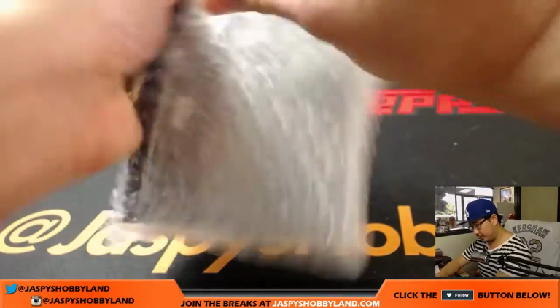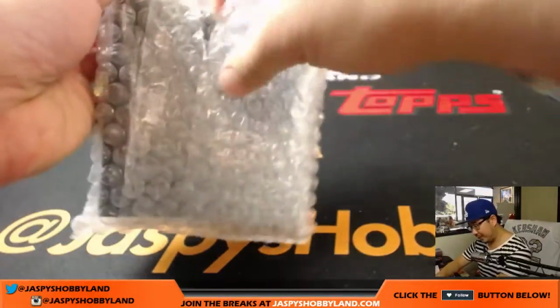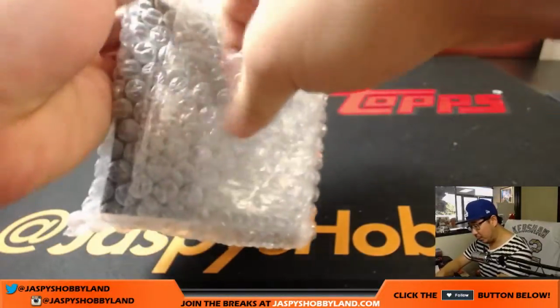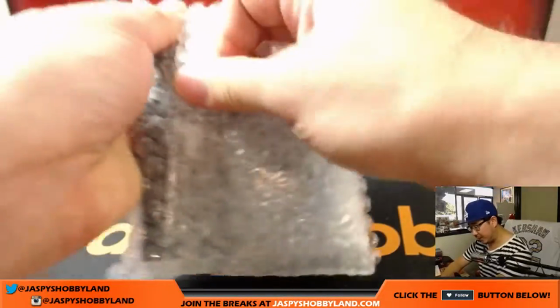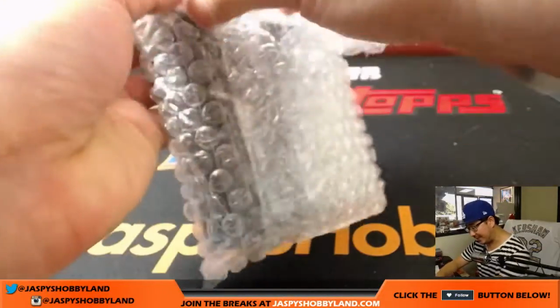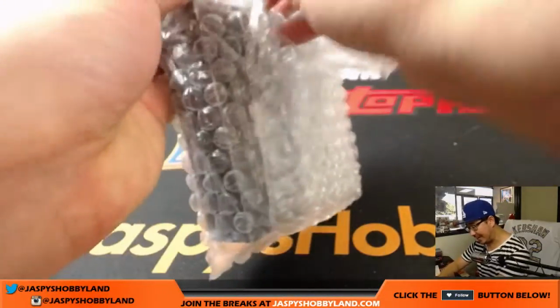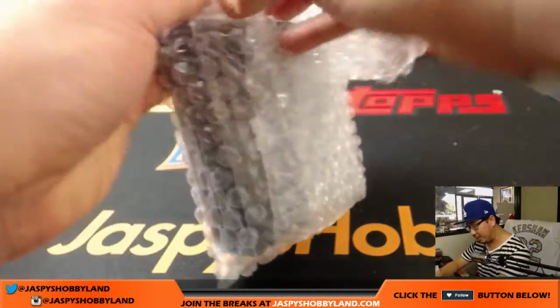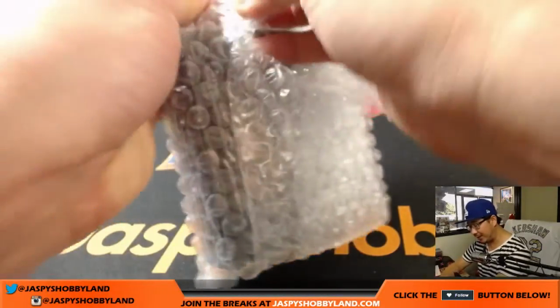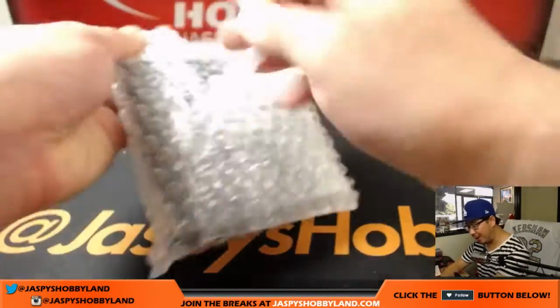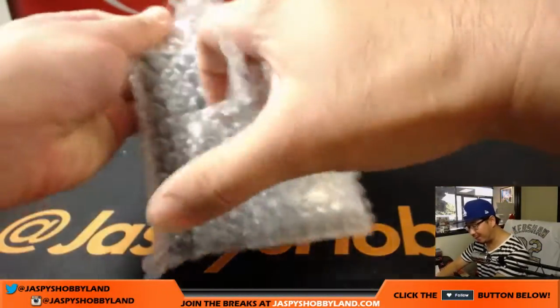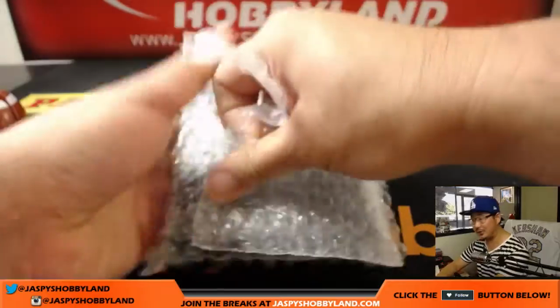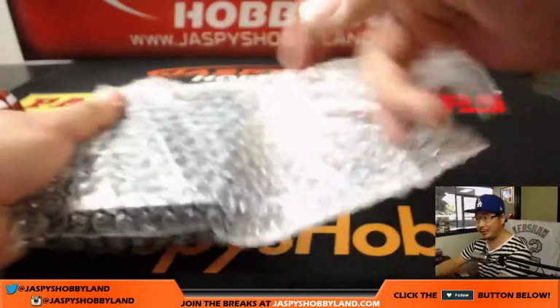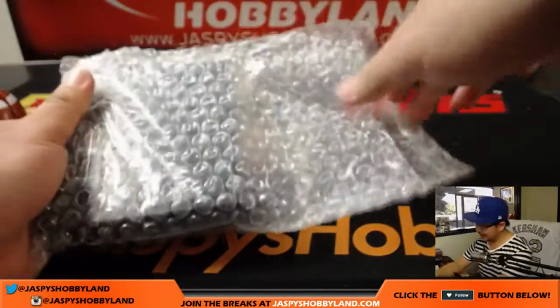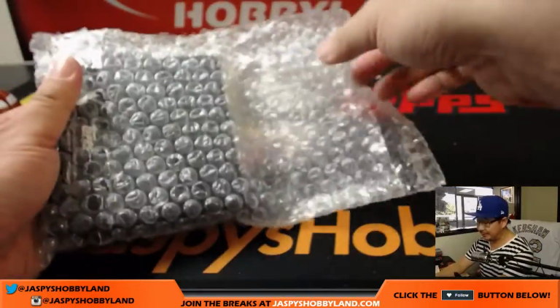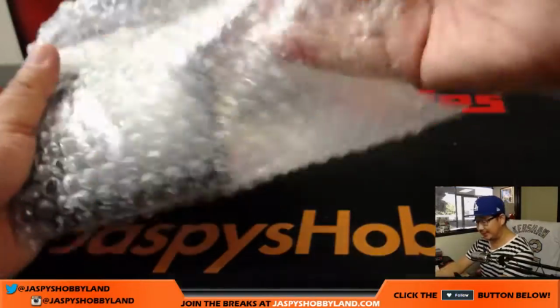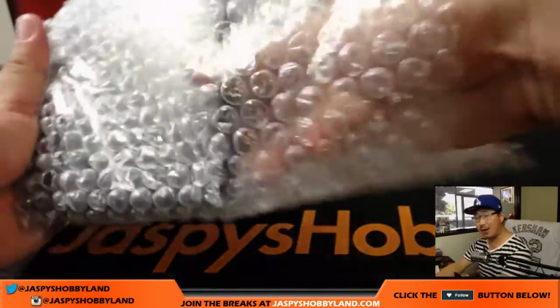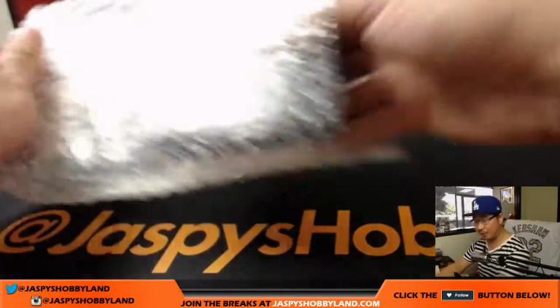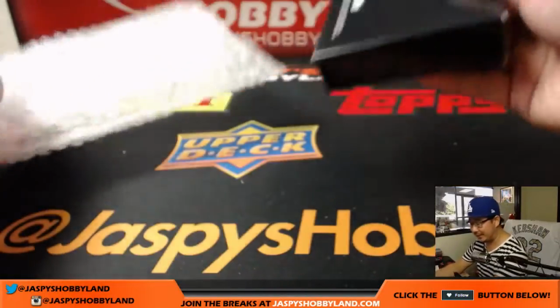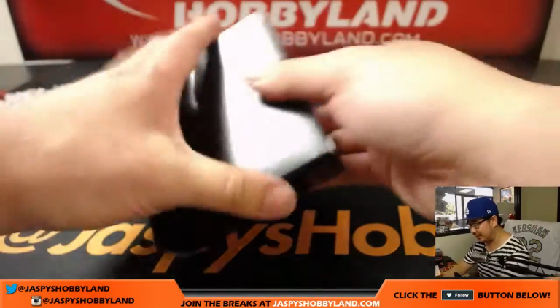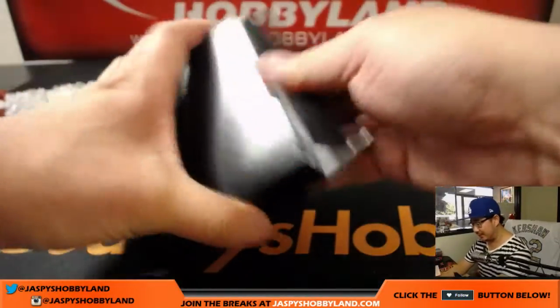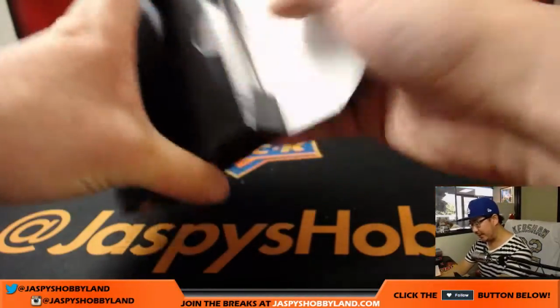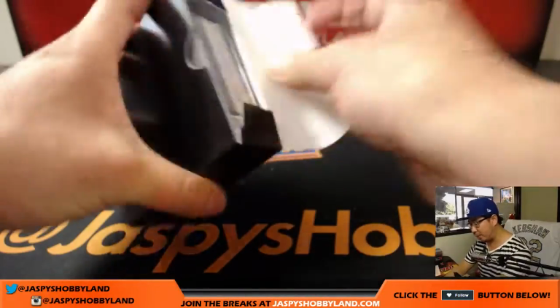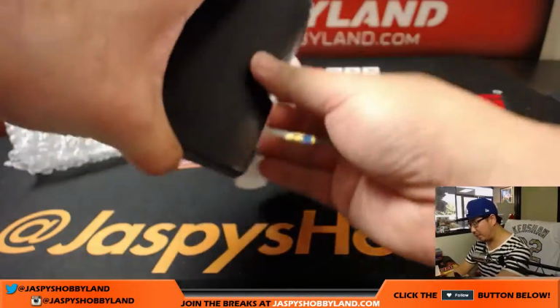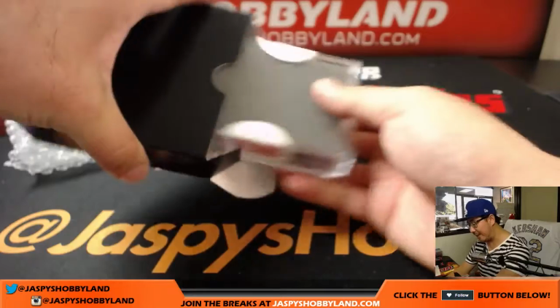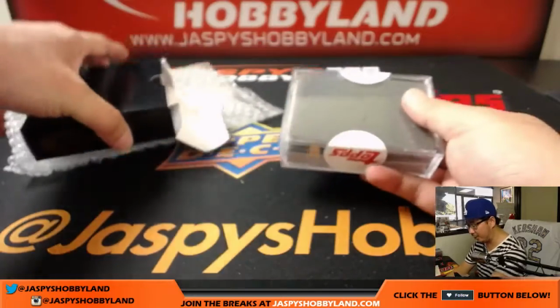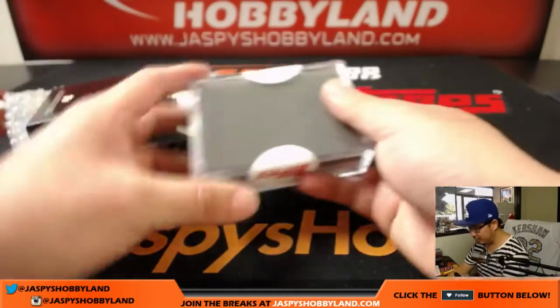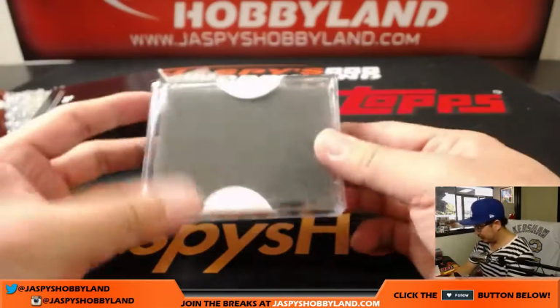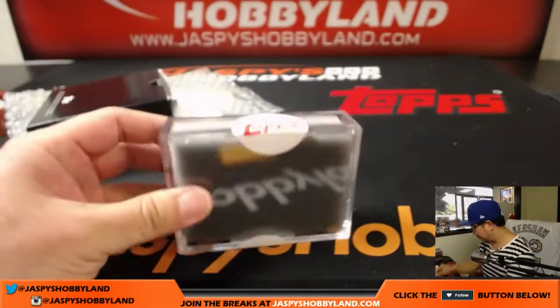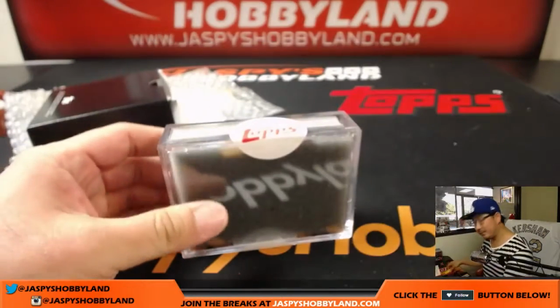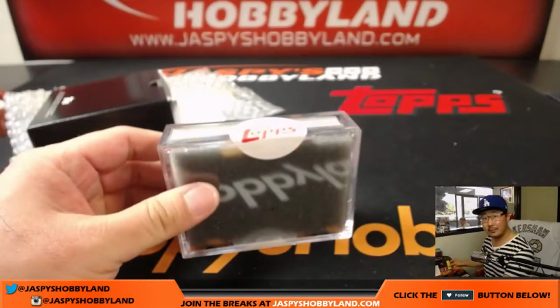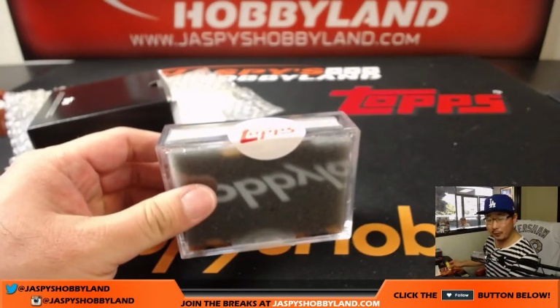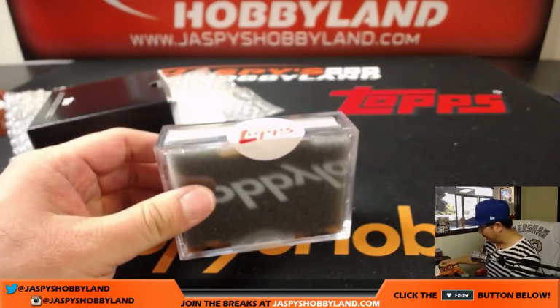We did a number of these boxes last night but we only saw one autograph, so Topps tells us that one out of three boxes in the entire print run should have an auto. Hopefully we'll find one.